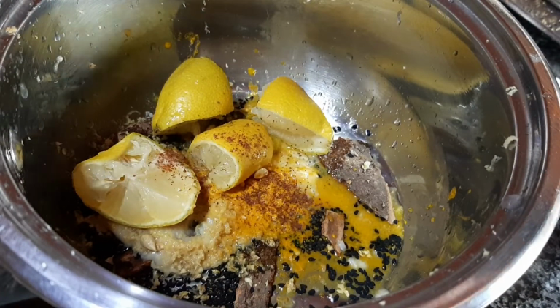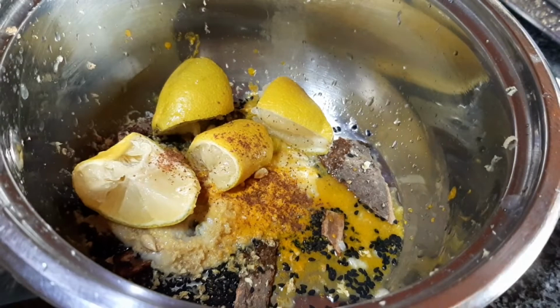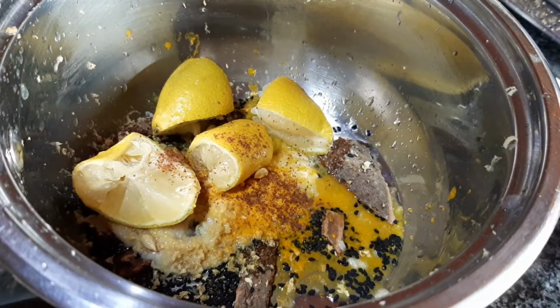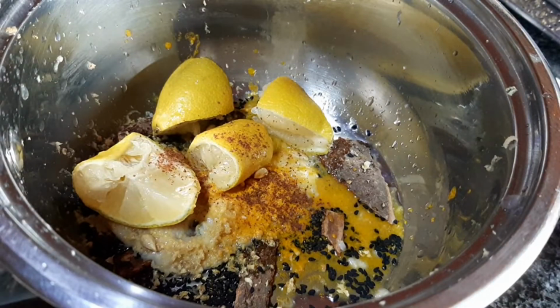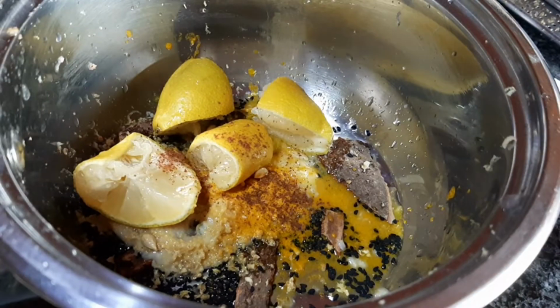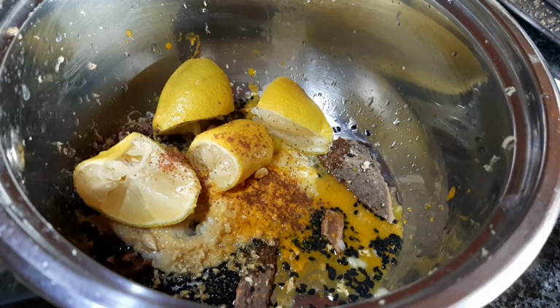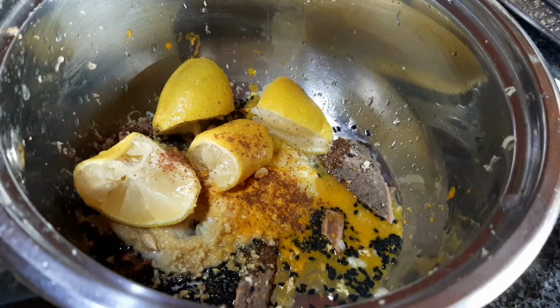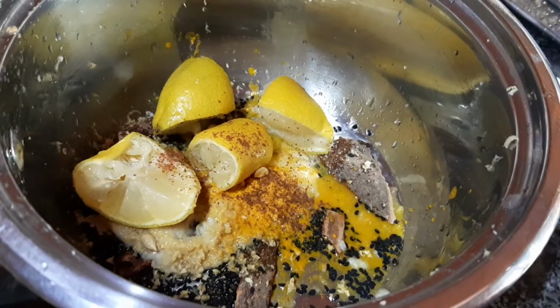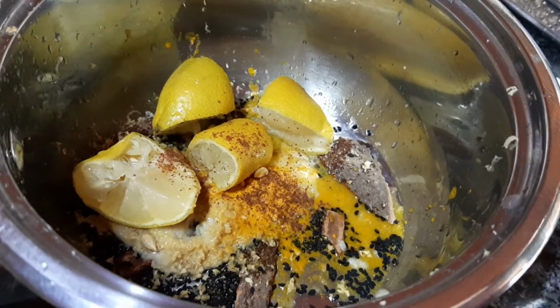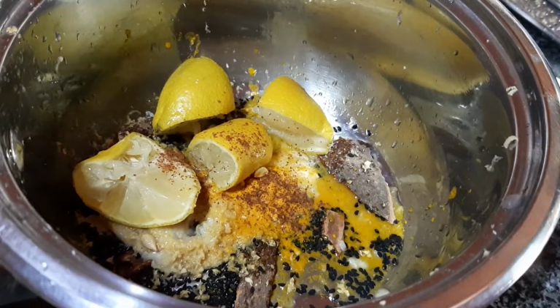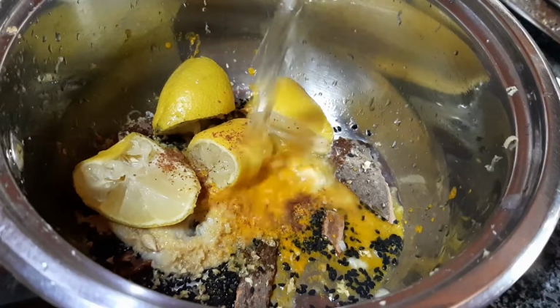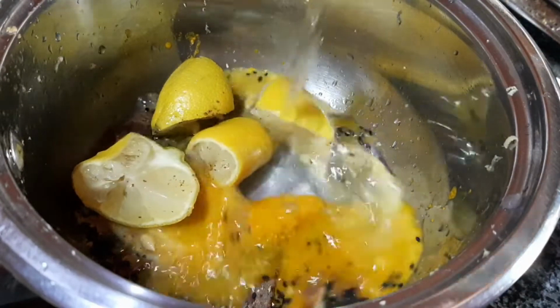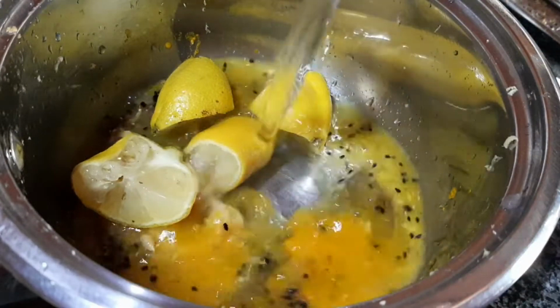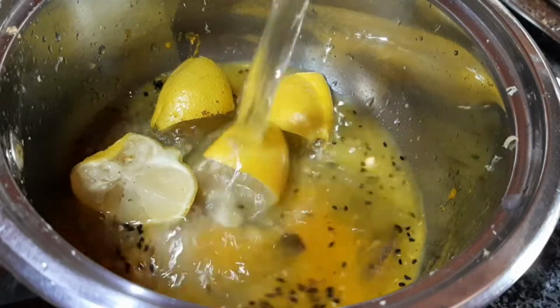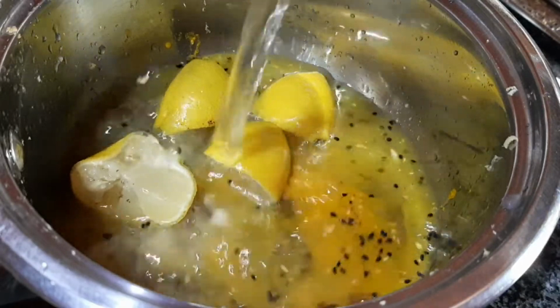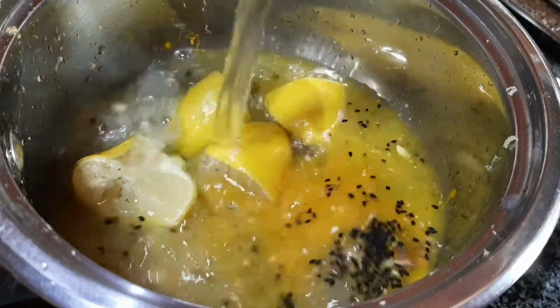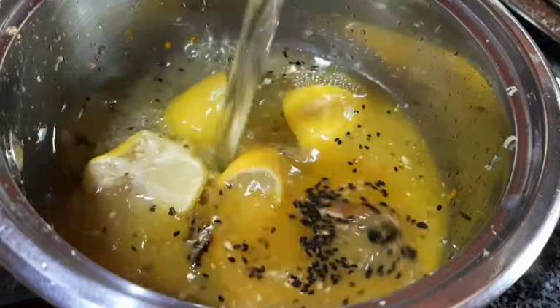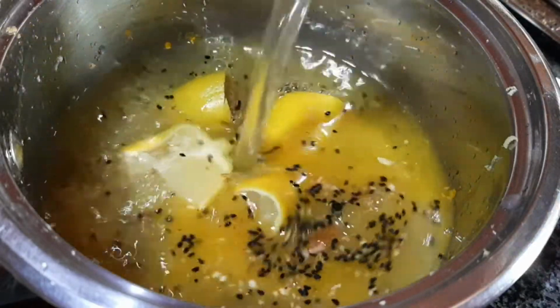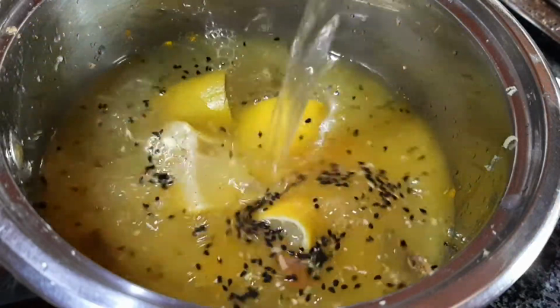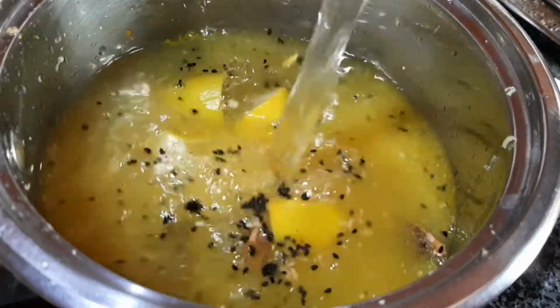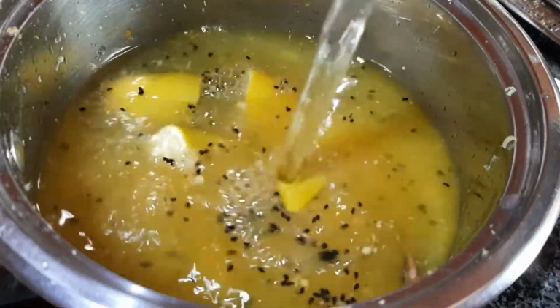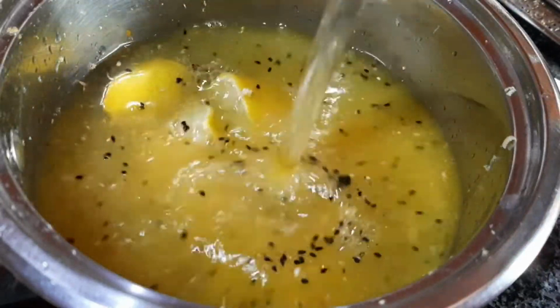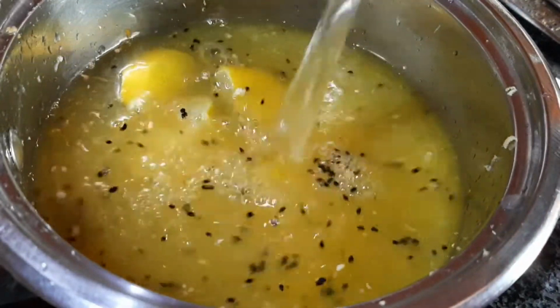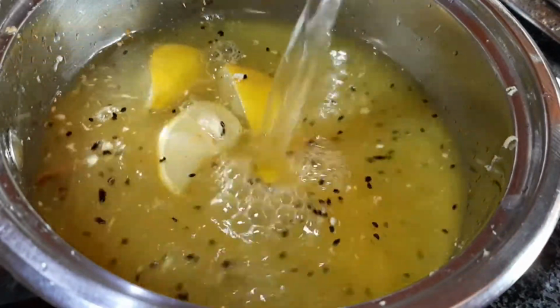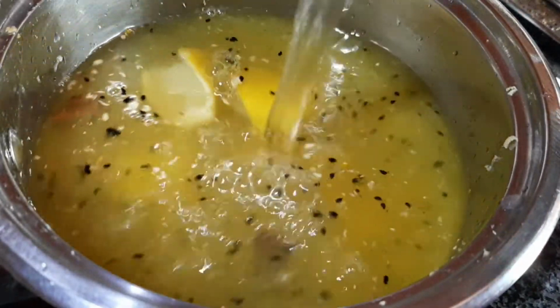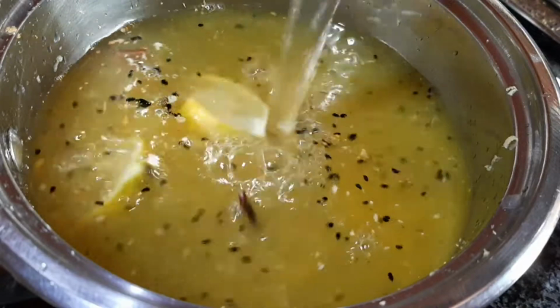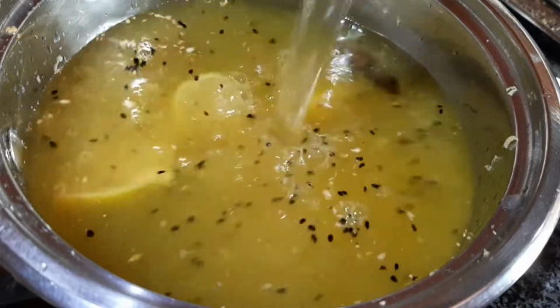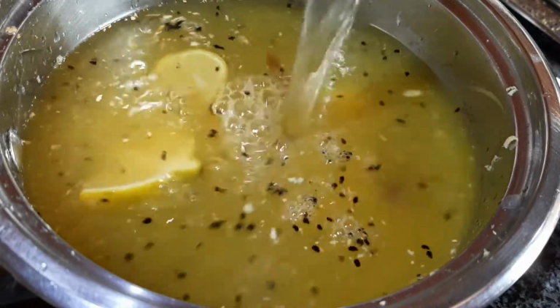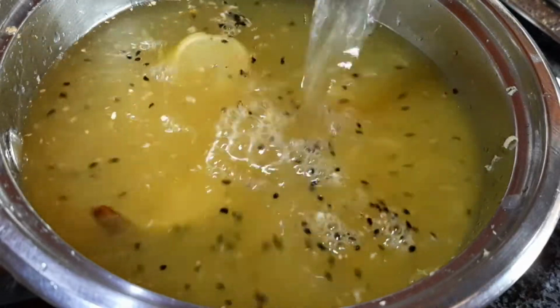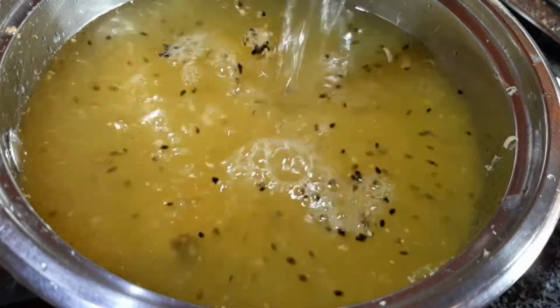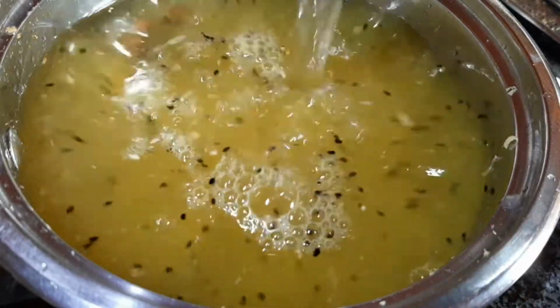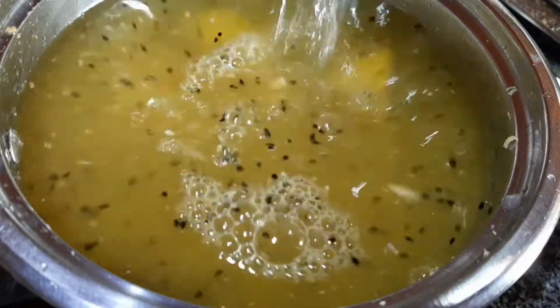I'm just adding as an optional extra some sumac — this is optional, of course. You're going to top this with some water, about three quarters of a liter of water, about 800 to 850 mls around there should be fine.